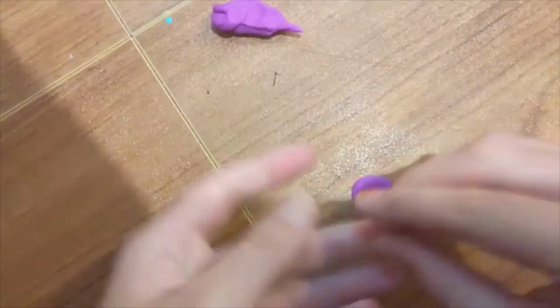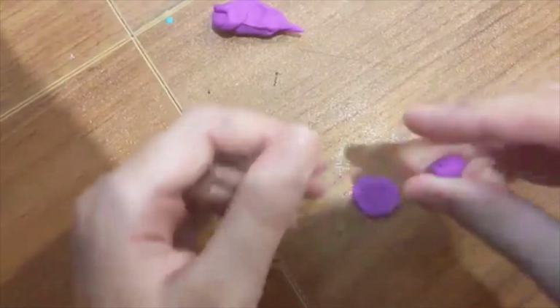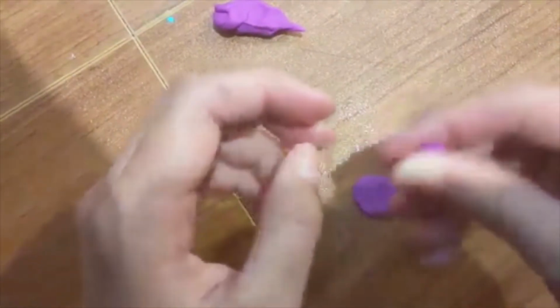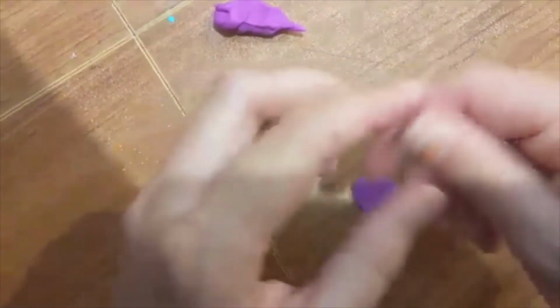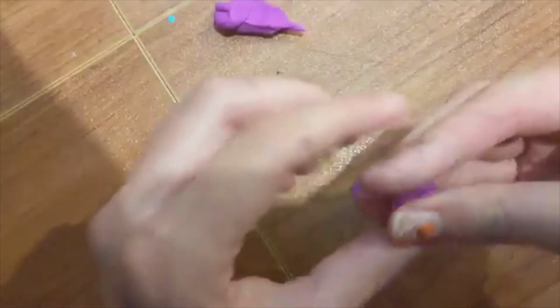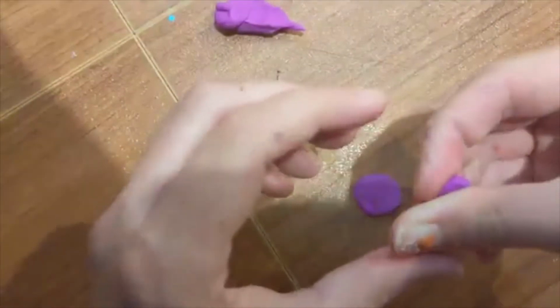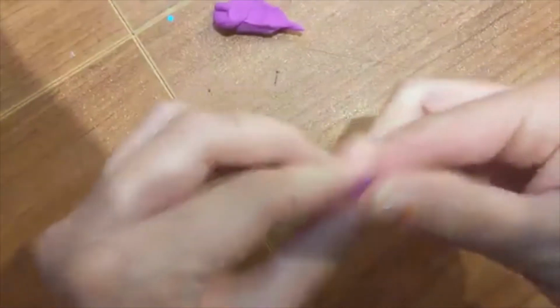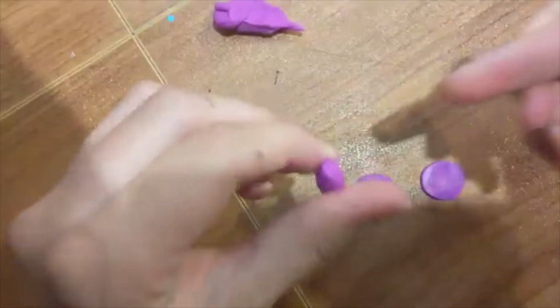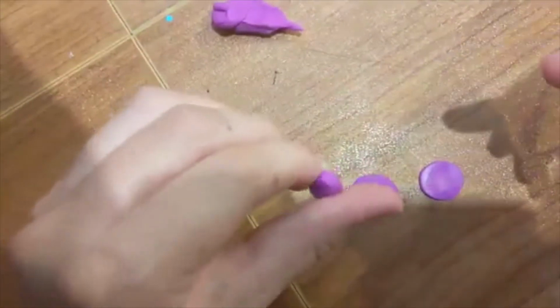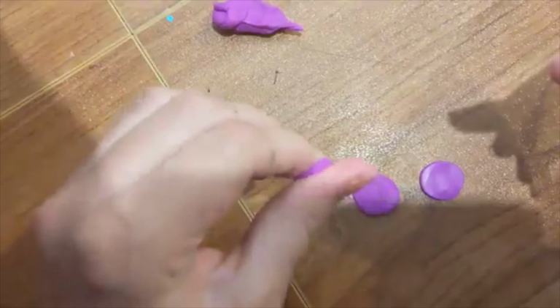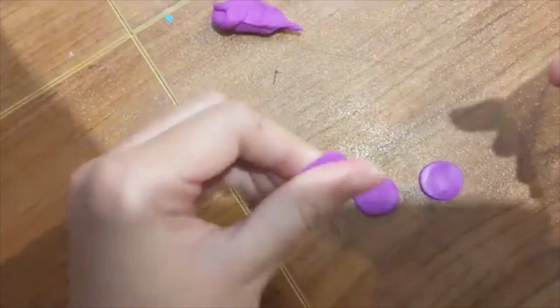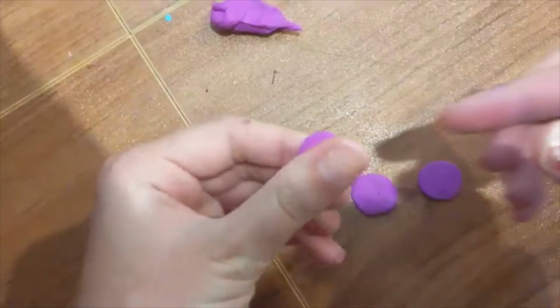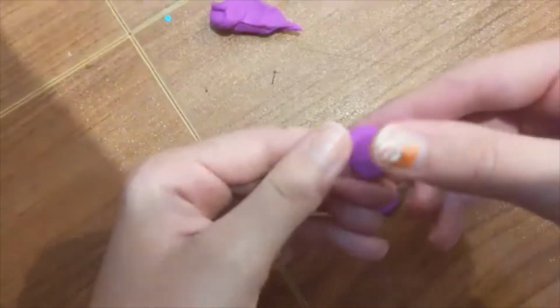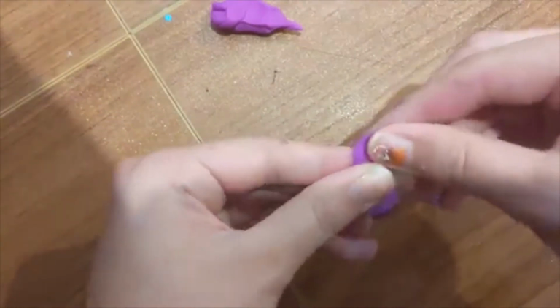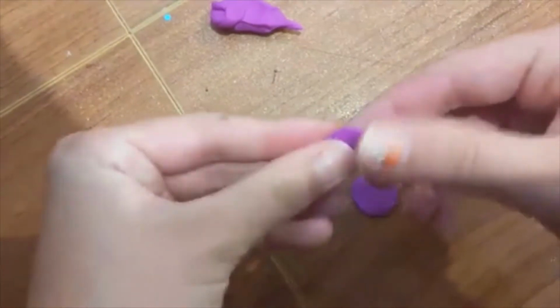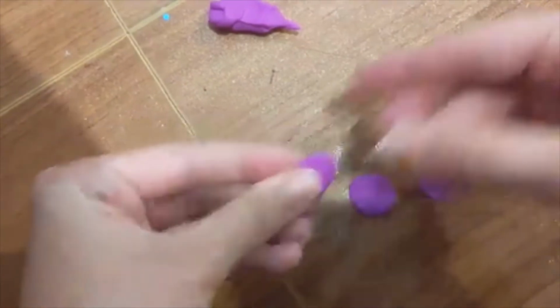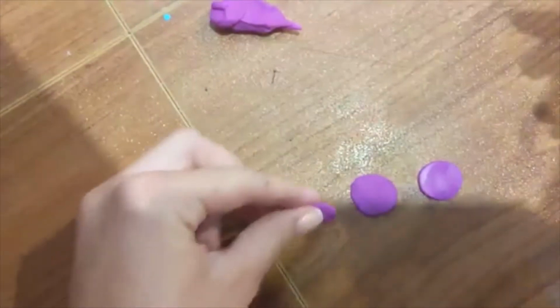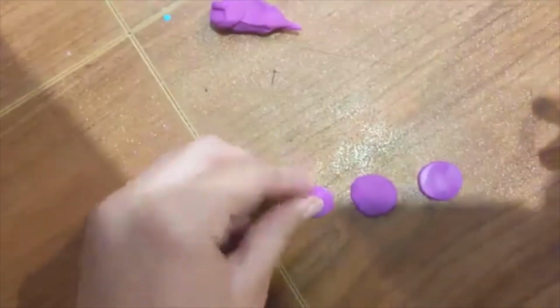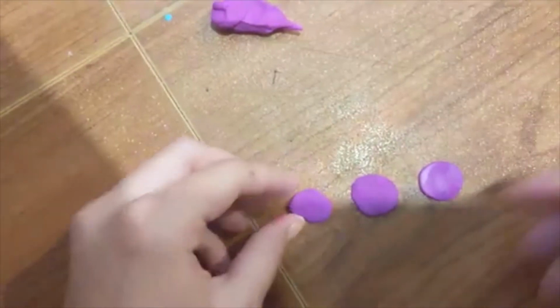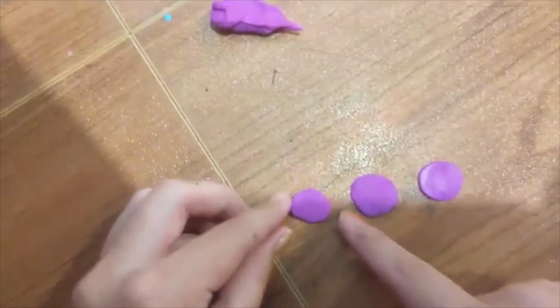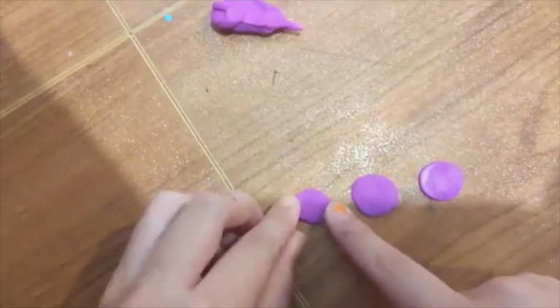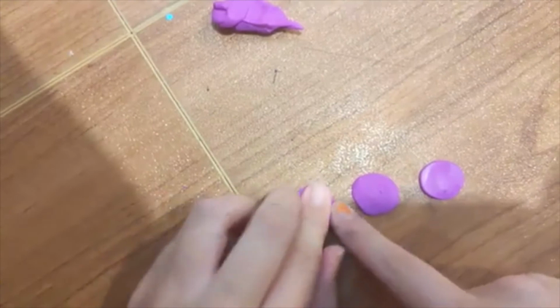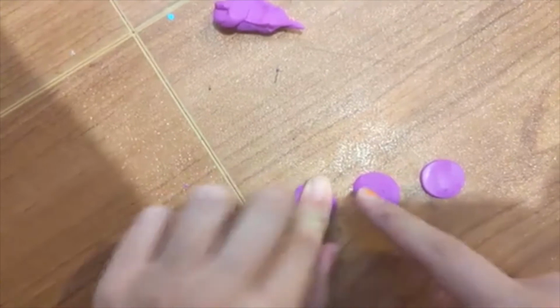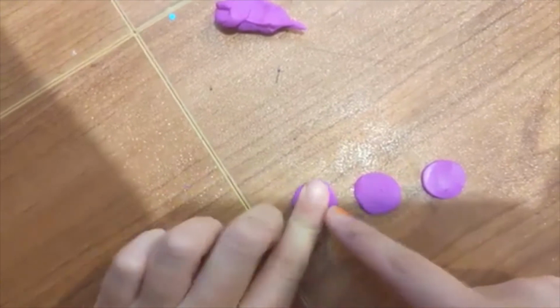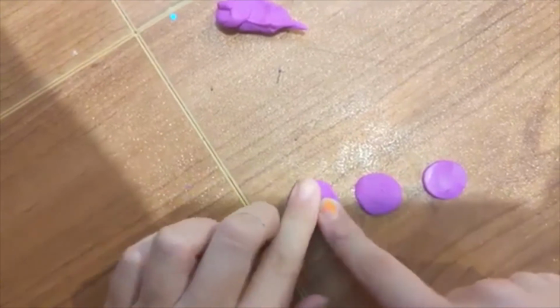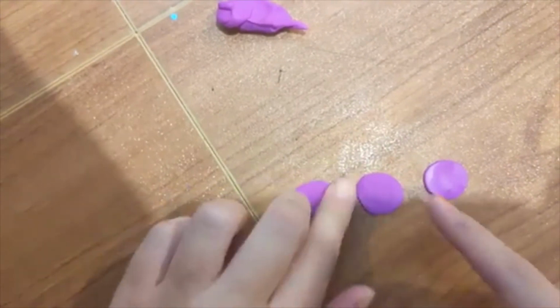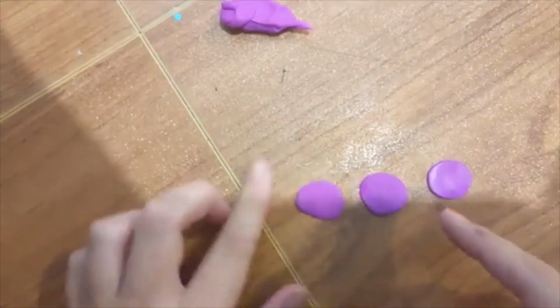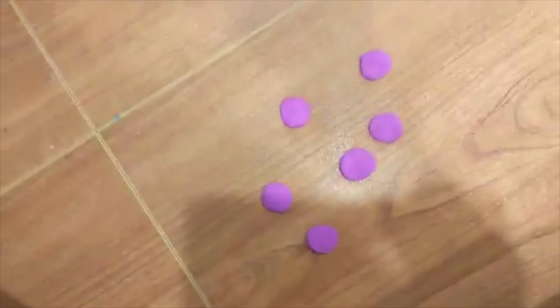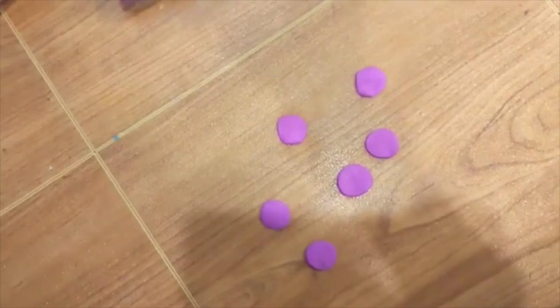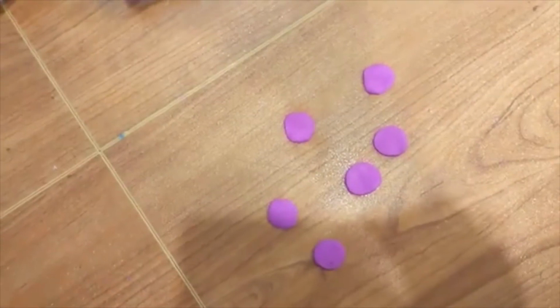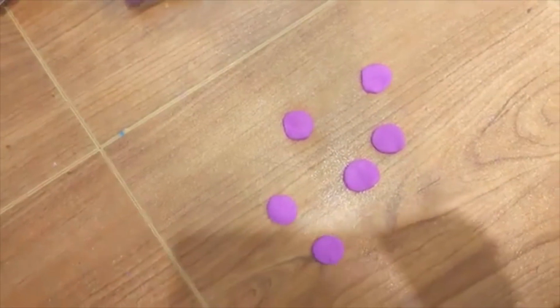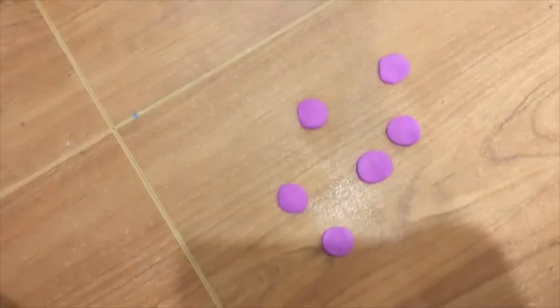Don't be afraid to stop what you're doing and re-roll it and re-shape it. Don't try to re-shape it too much. If it isn't turning out great, you have six petals about the same size.